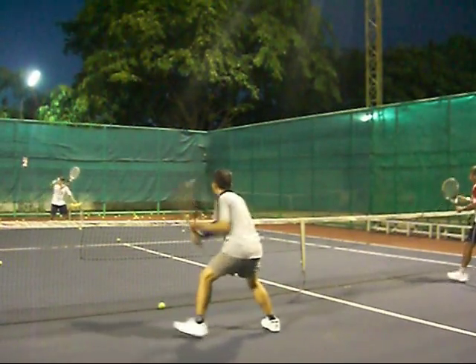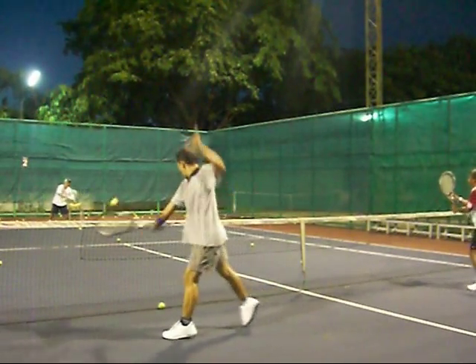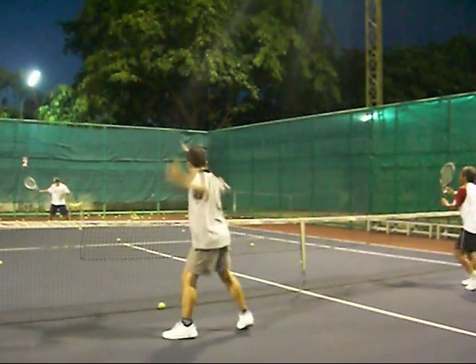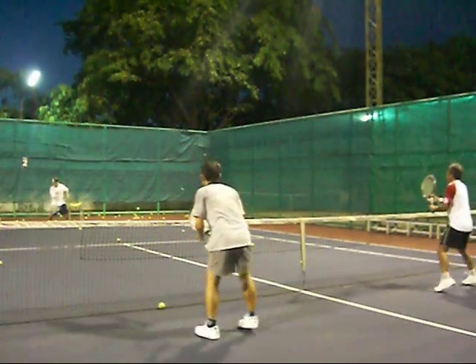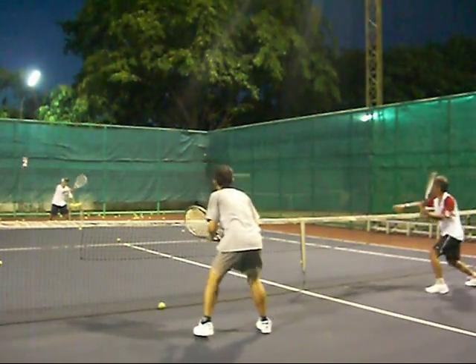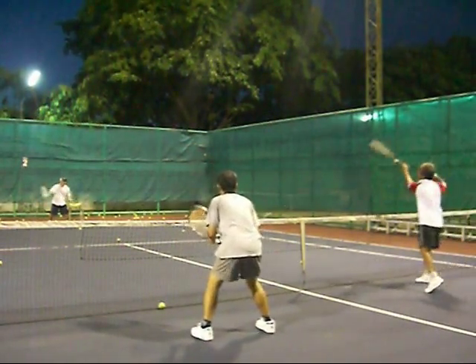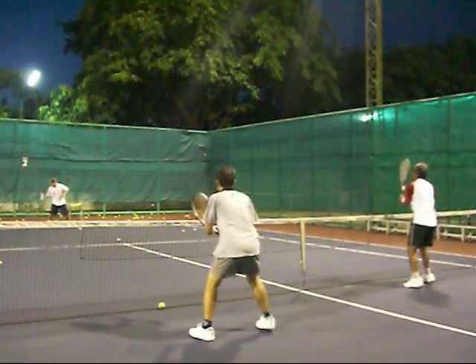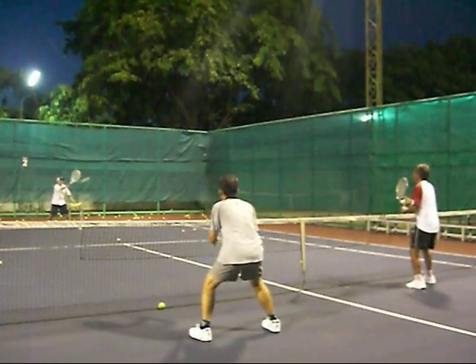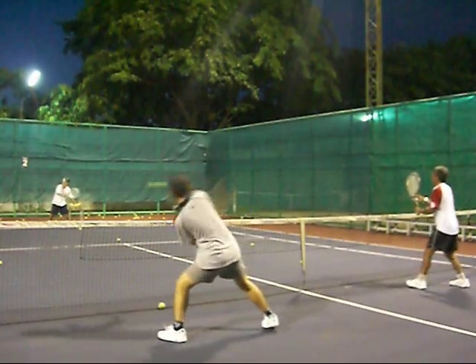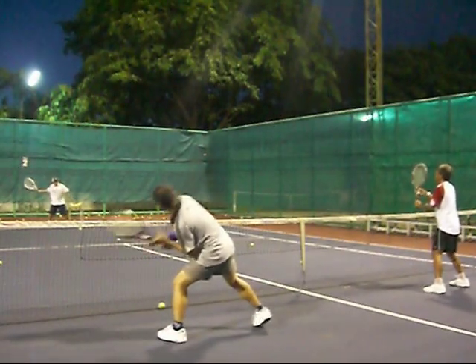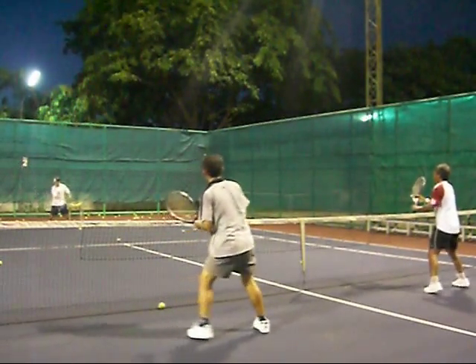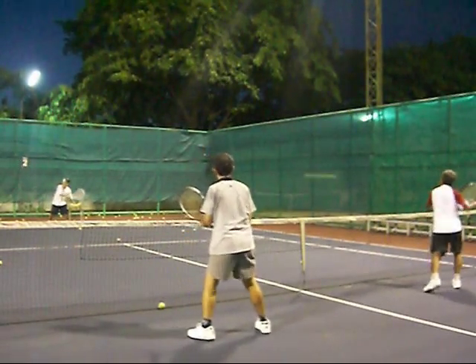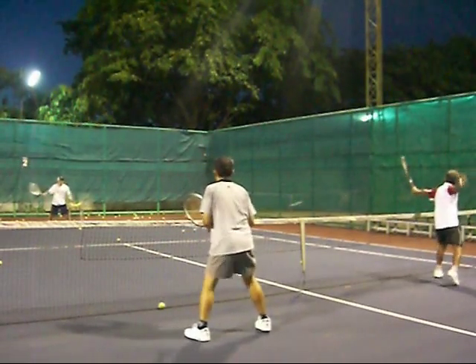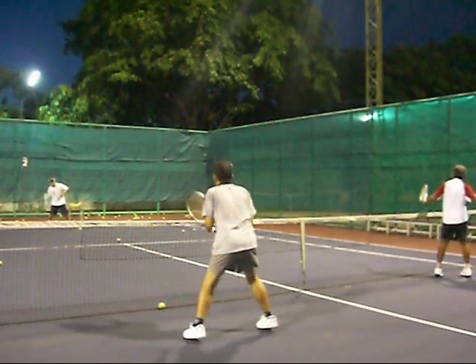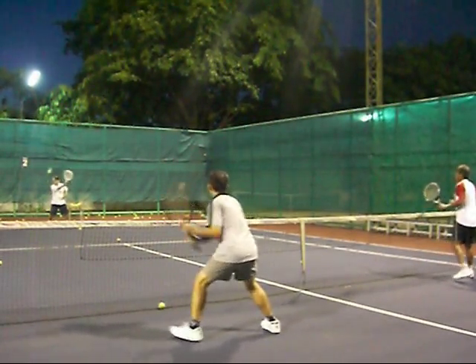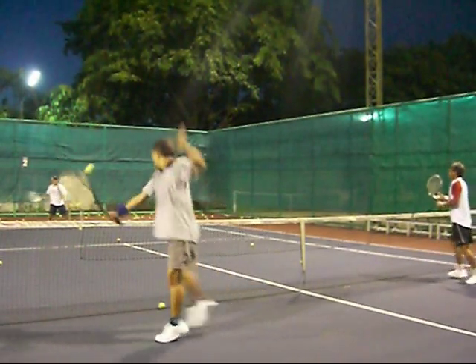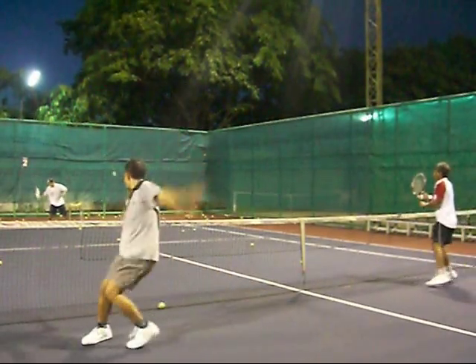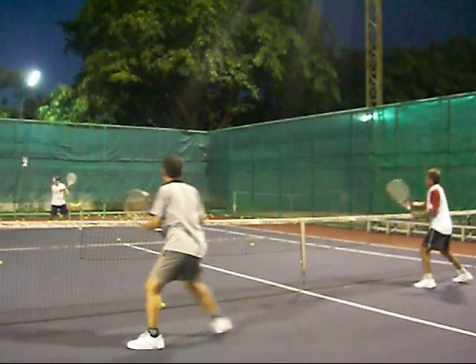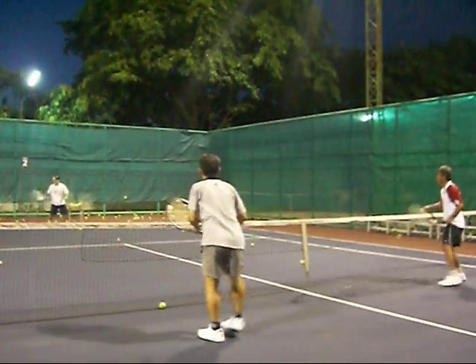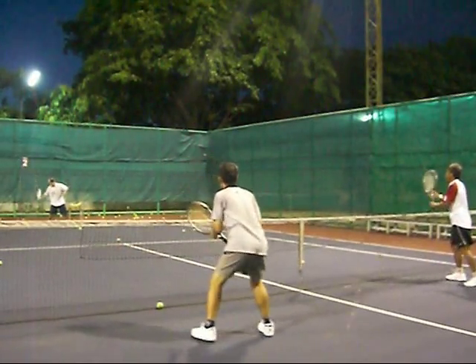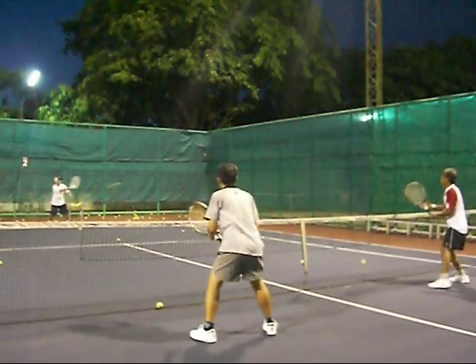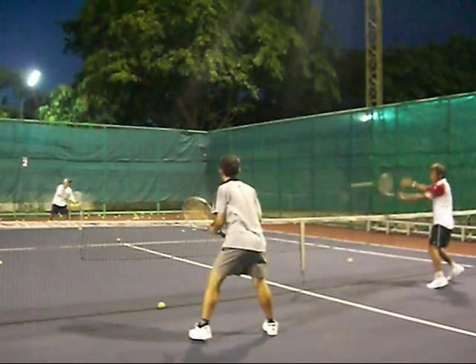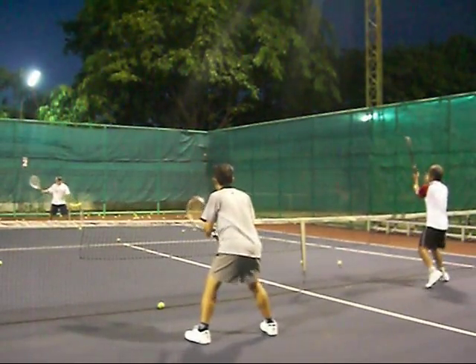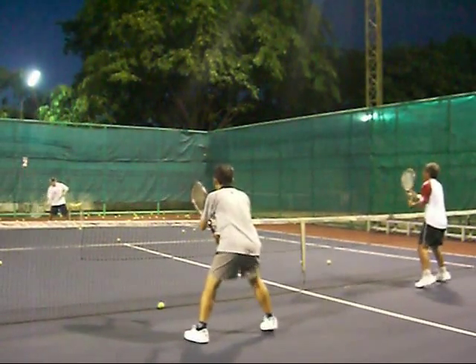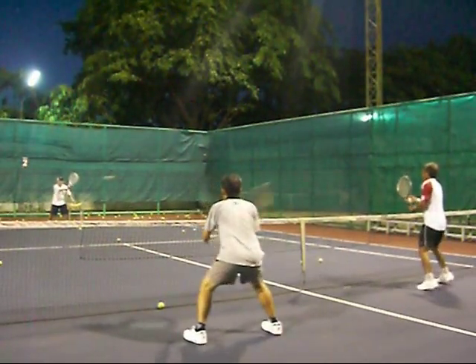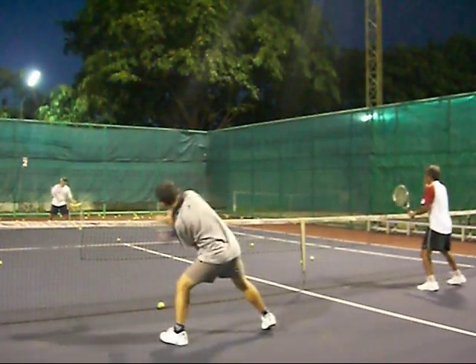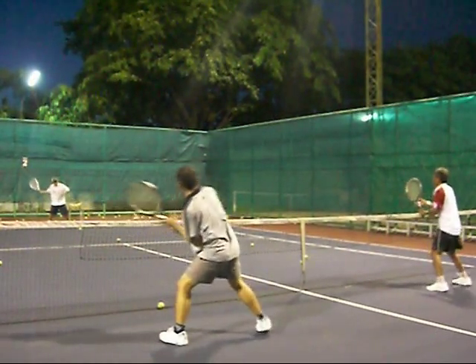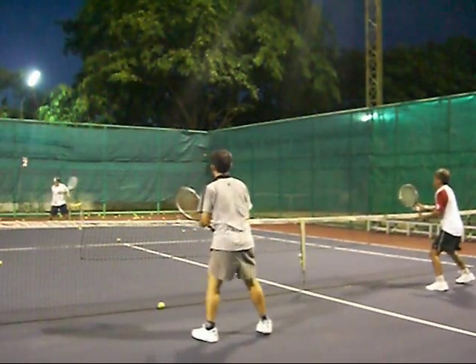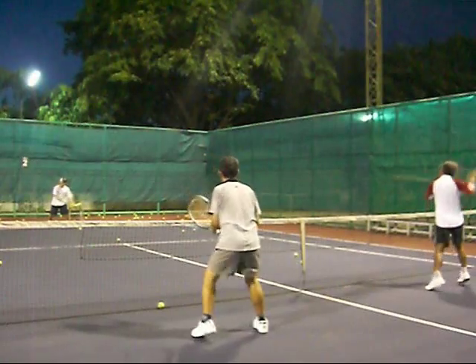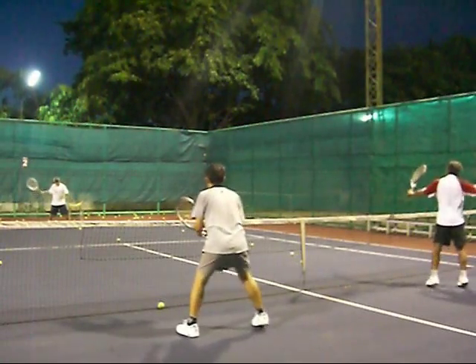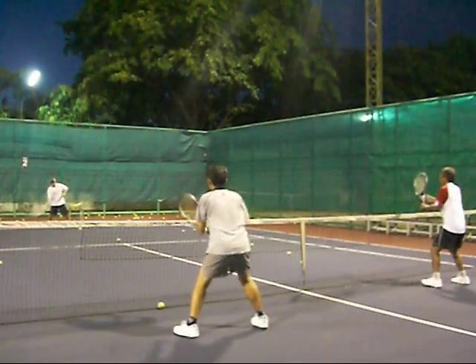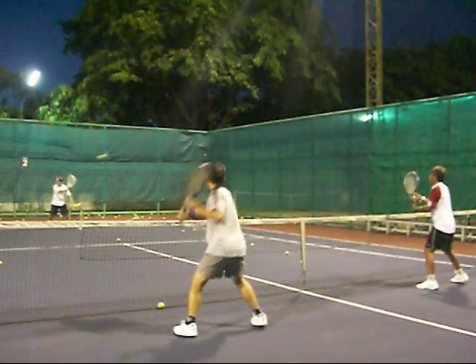I try to mix it — forehand, forehand, backhand, backhand — so we get forehand and backhand alternating. They're trying to put the ball away from me. It's quite a good drill. Just try it out with your students.